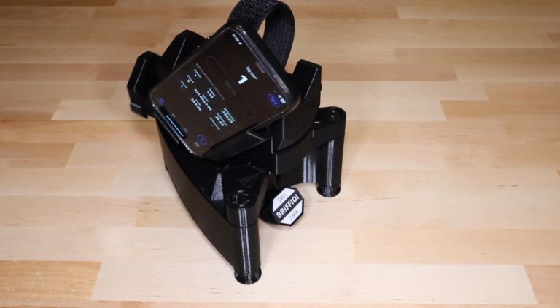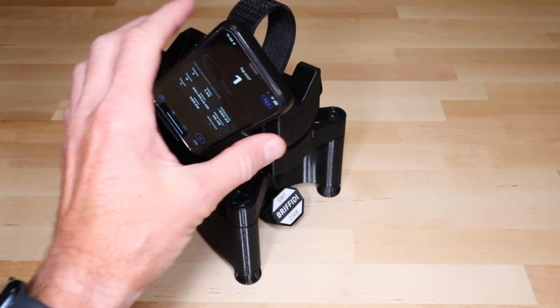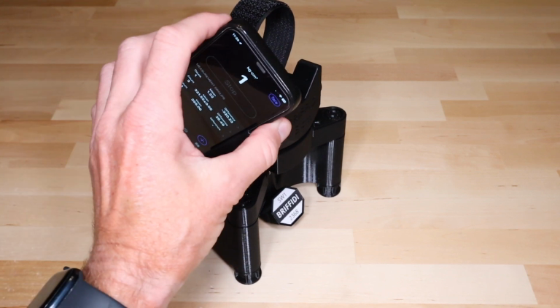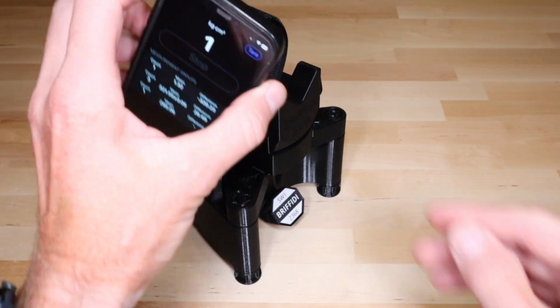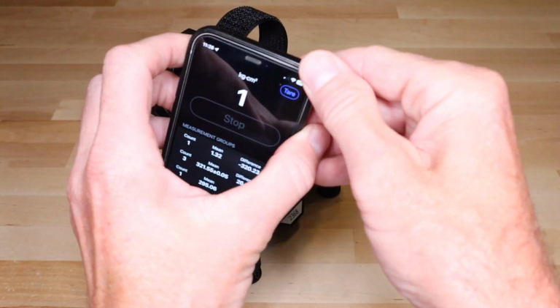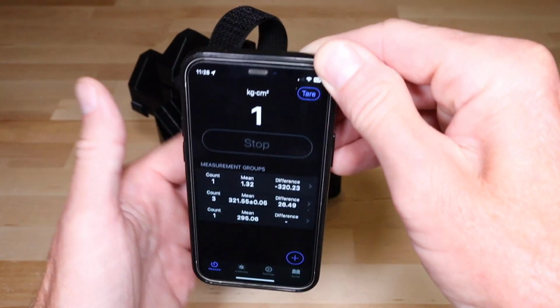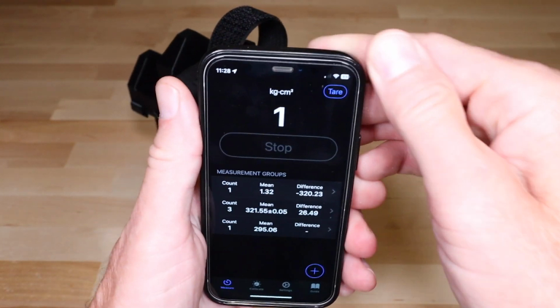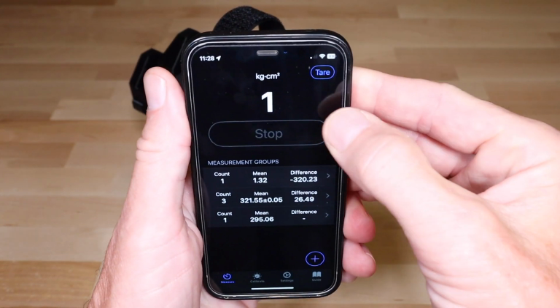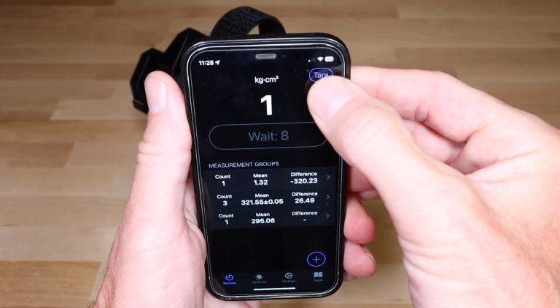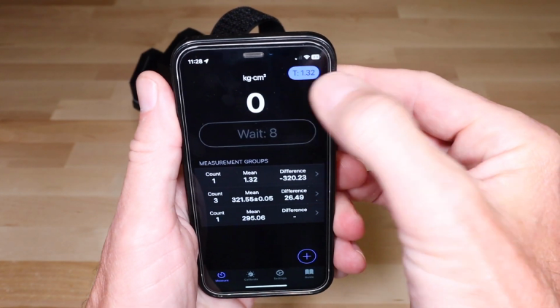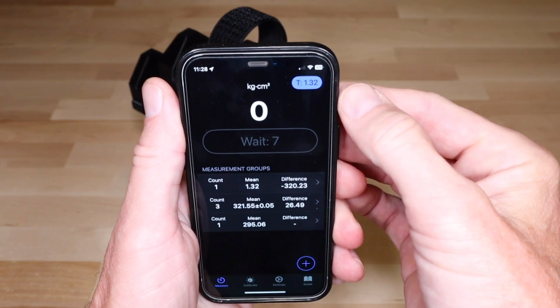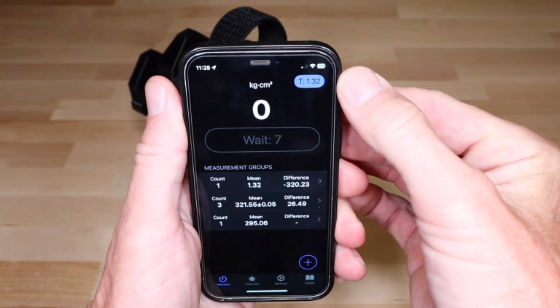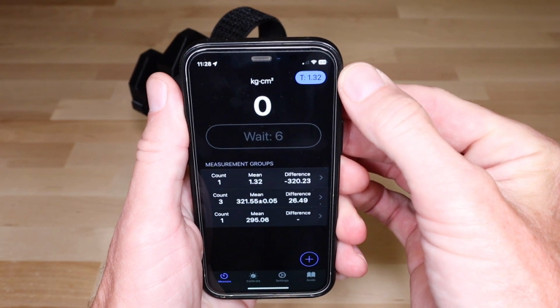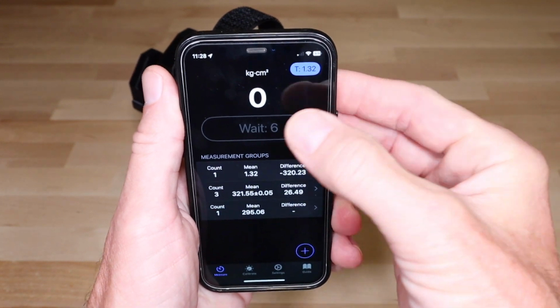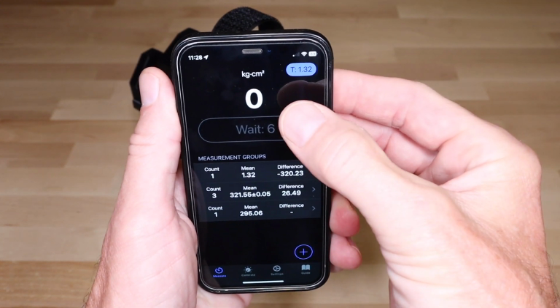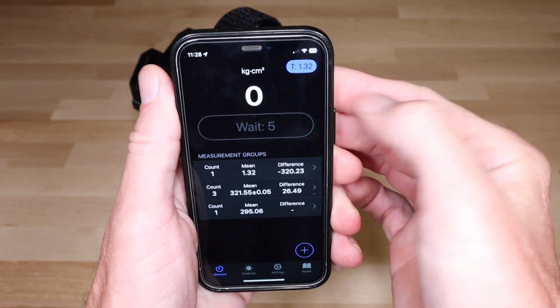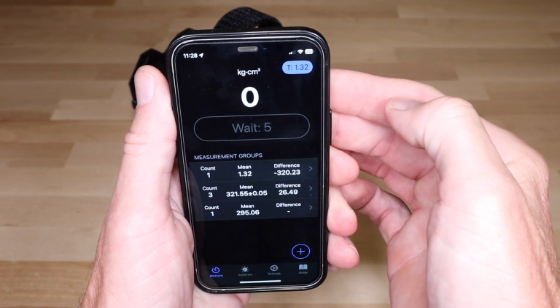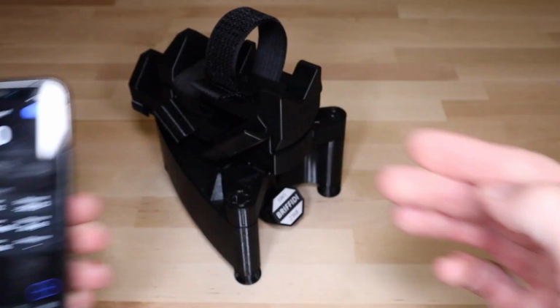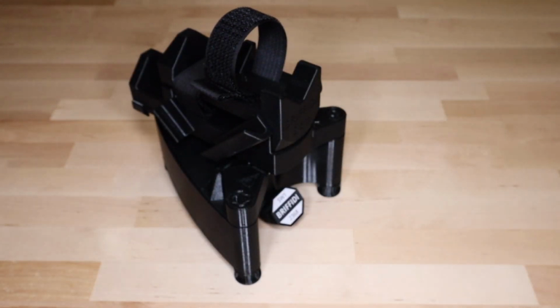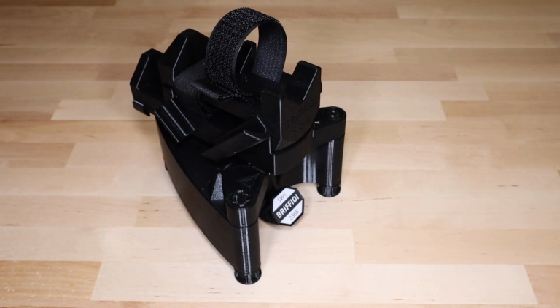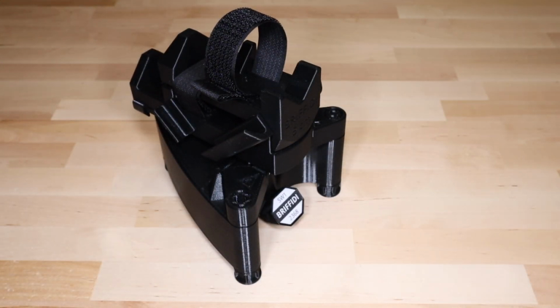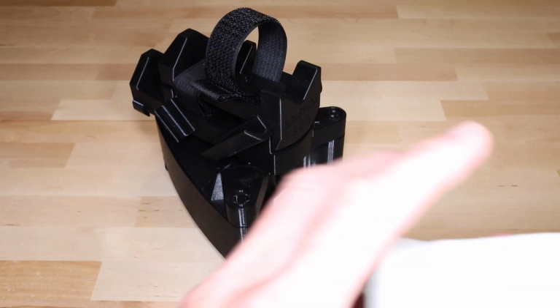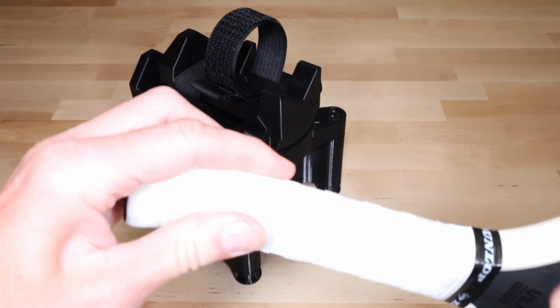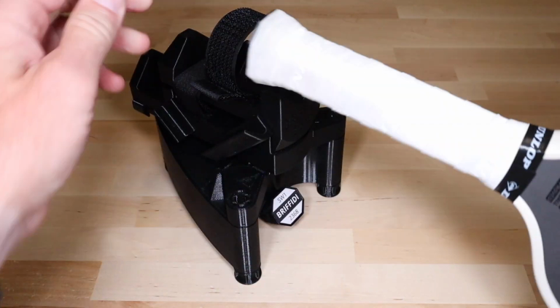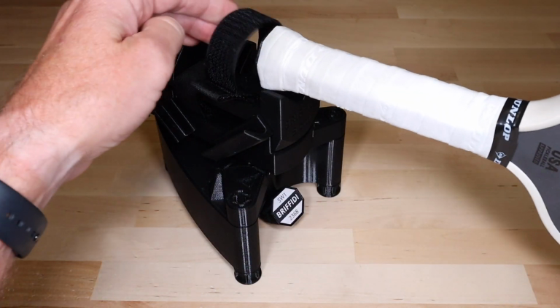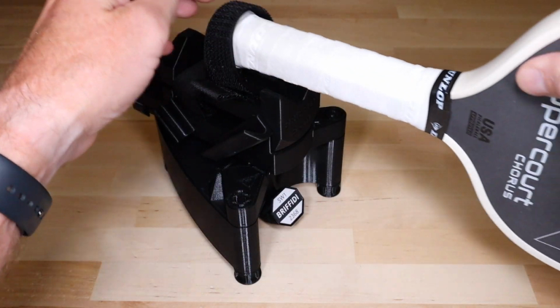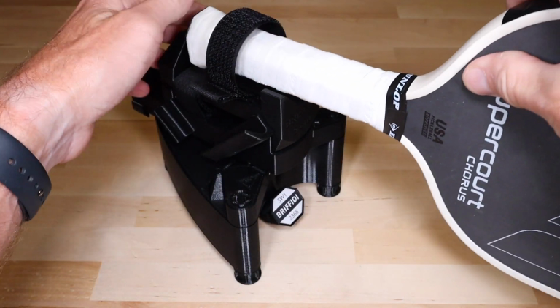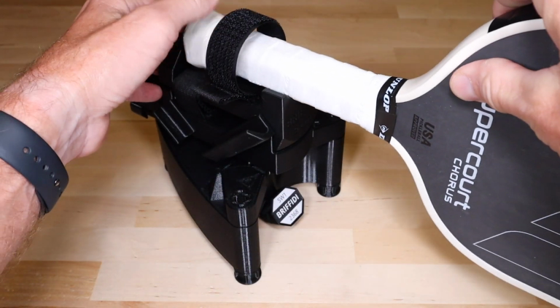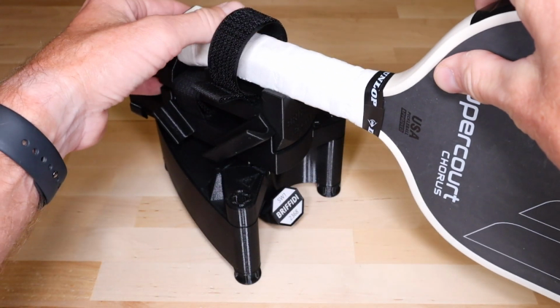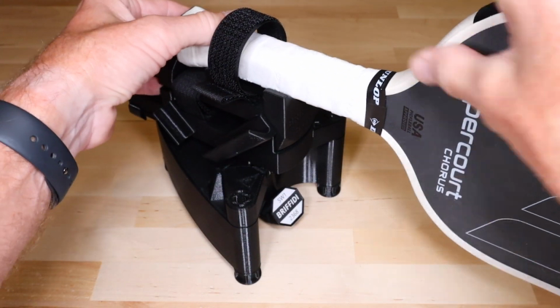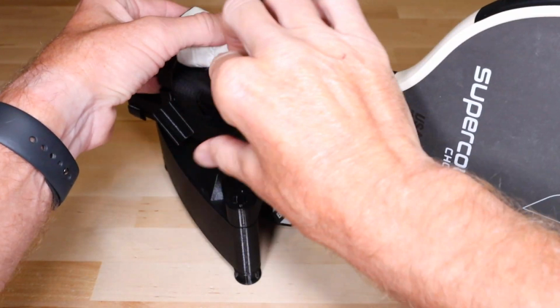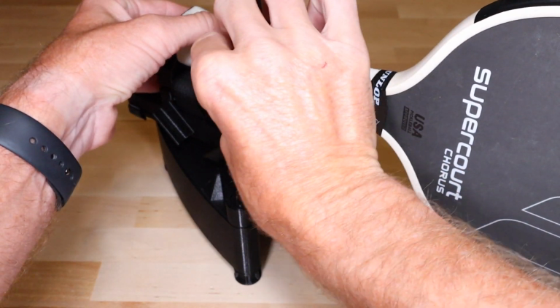When activated, the tear button displays the value that will be subtracted from subsequent measurements. Mount the paddle with the face perpendicular to the ground and take a measurement.